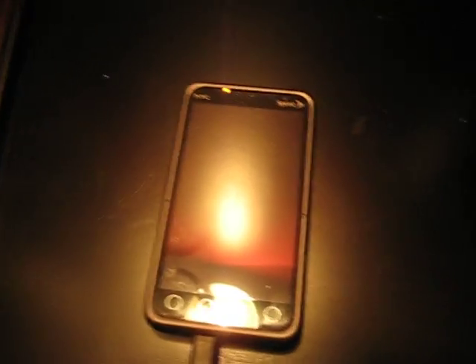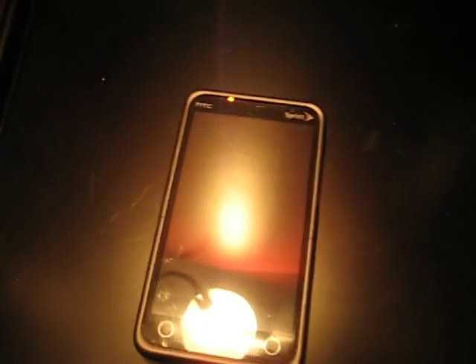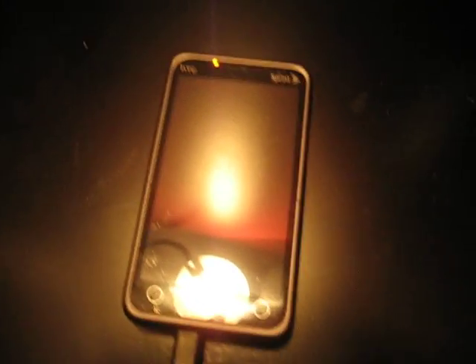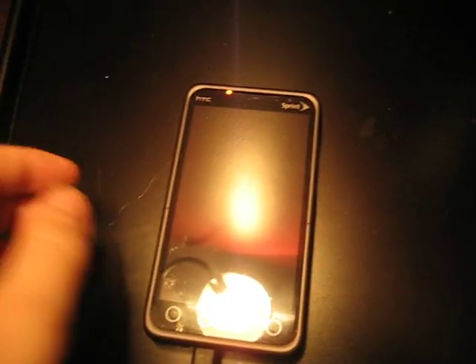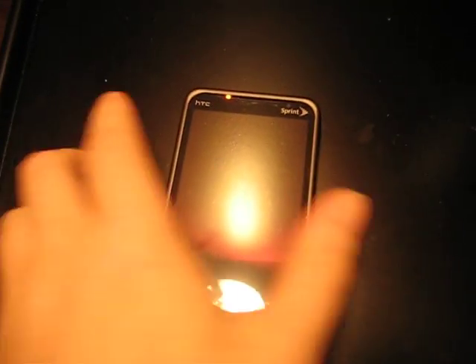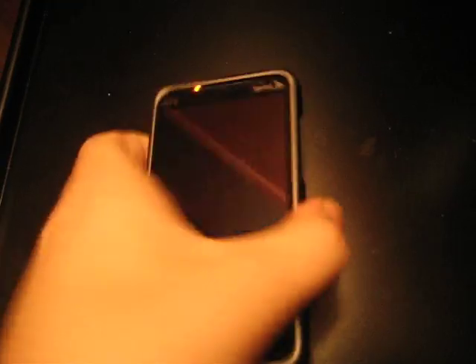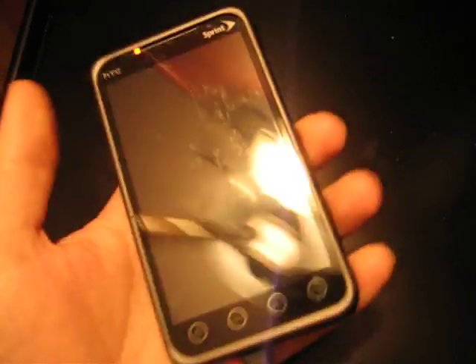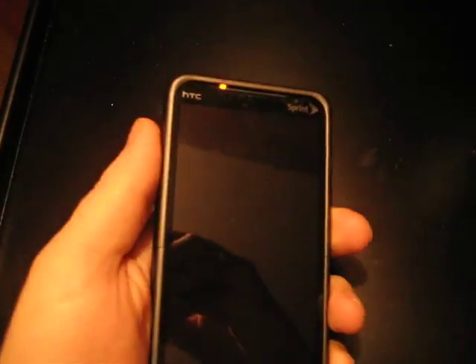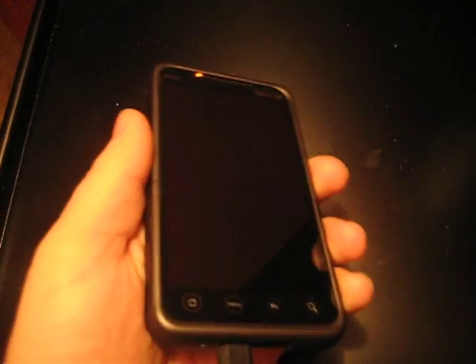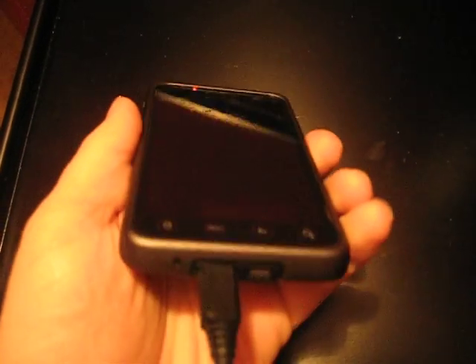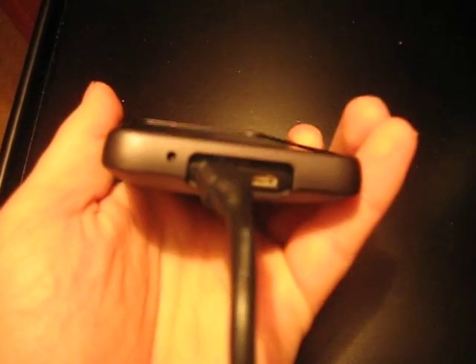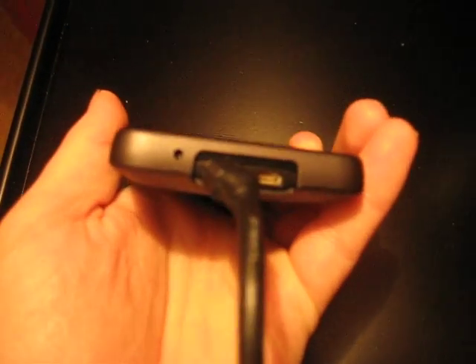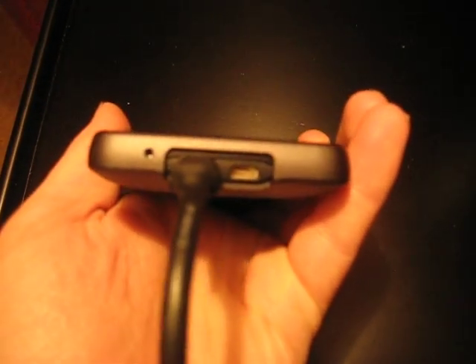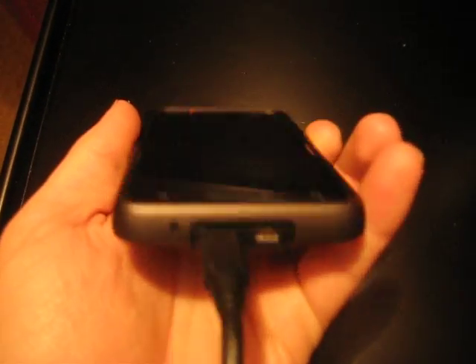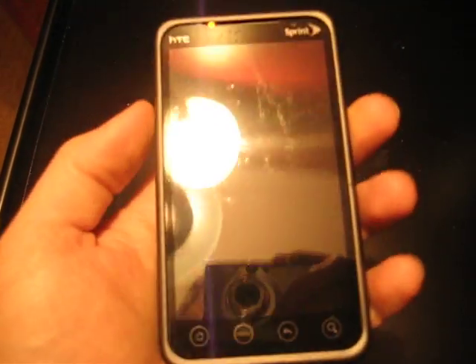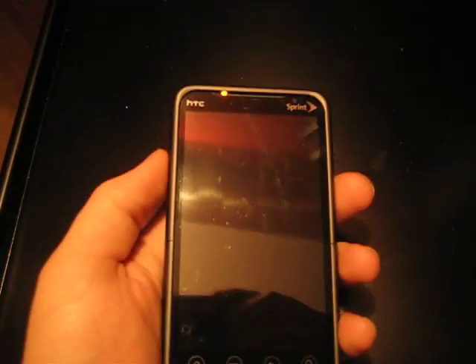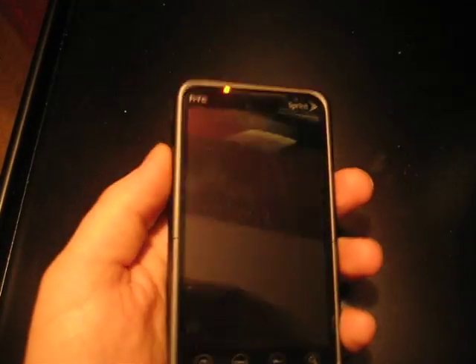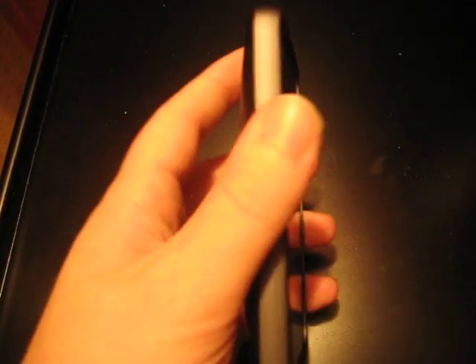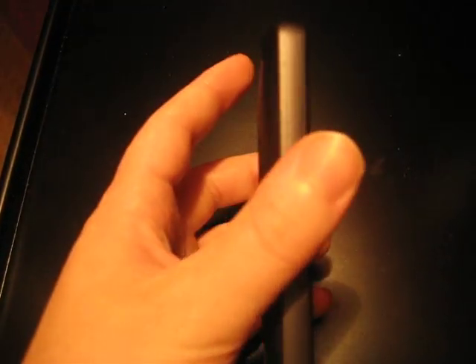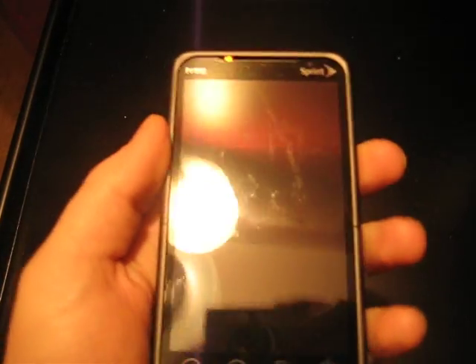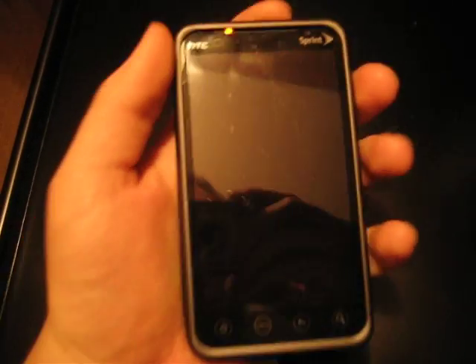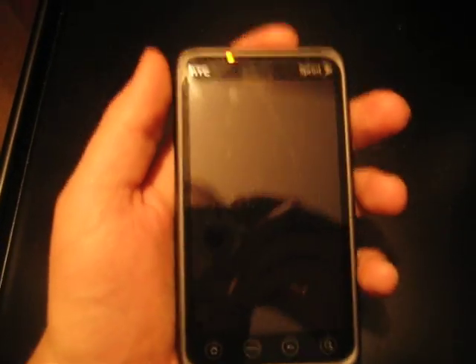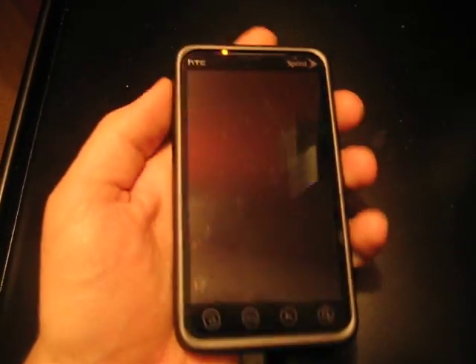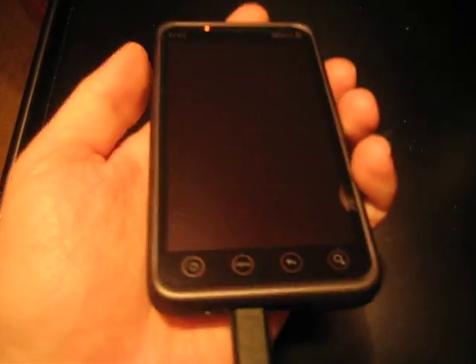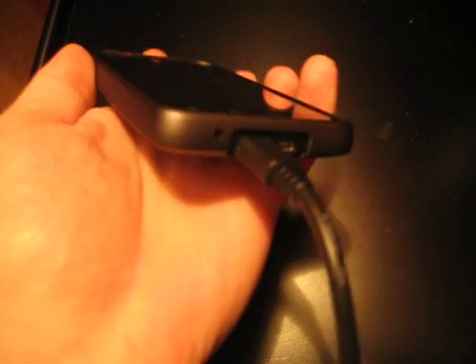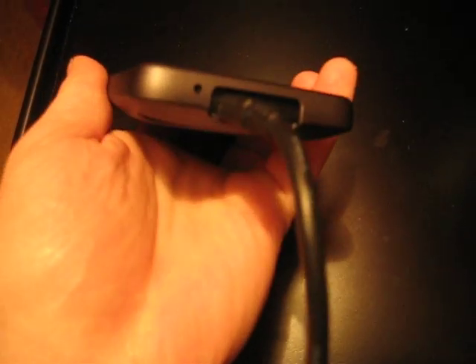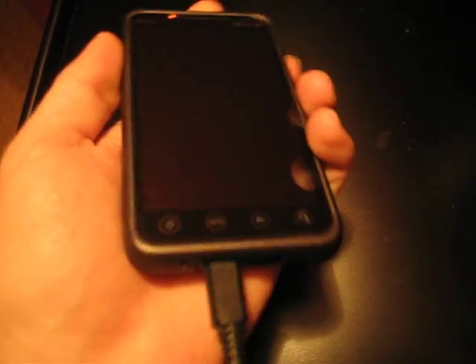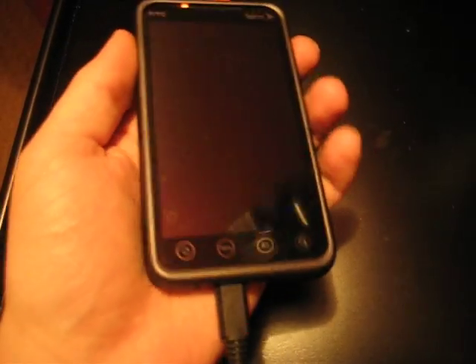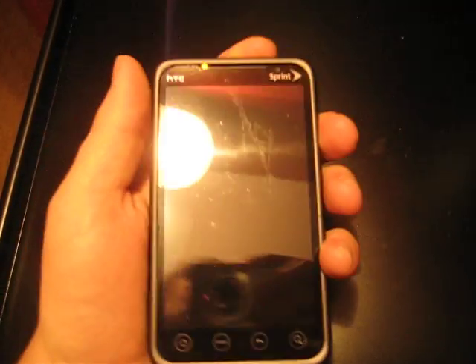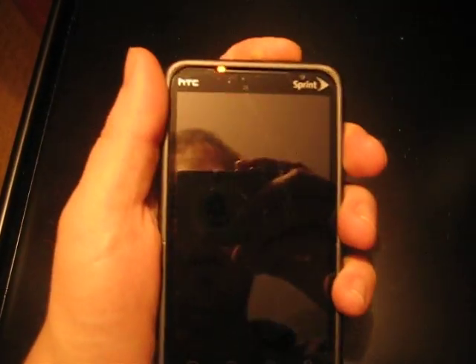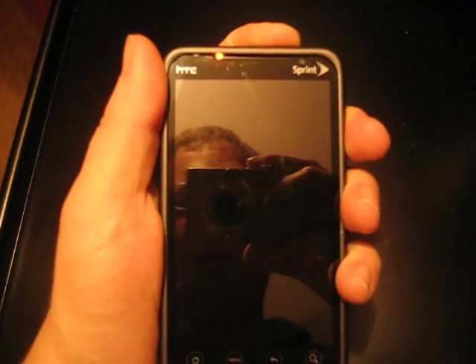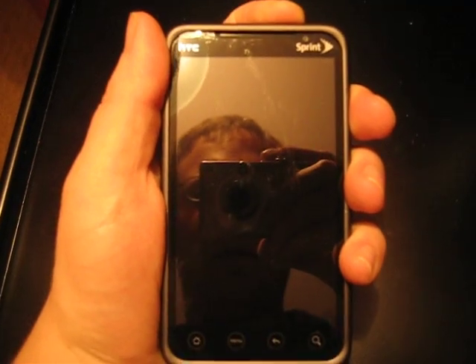Hey guys, this is just a quick show of FreshEvo 0.5 Beta on an EVO. I'm going to go ahead and power it on. It's powered off right now, just charging. Let's go ahead and power it on.